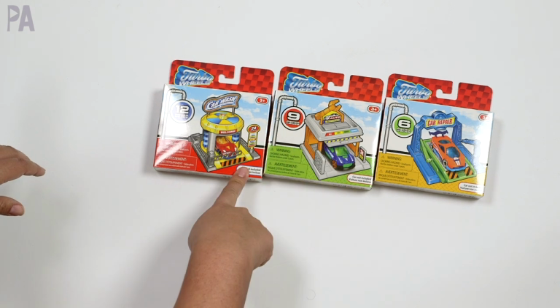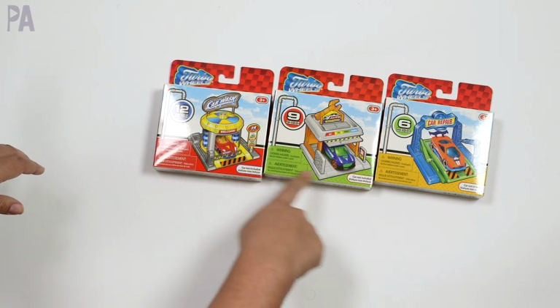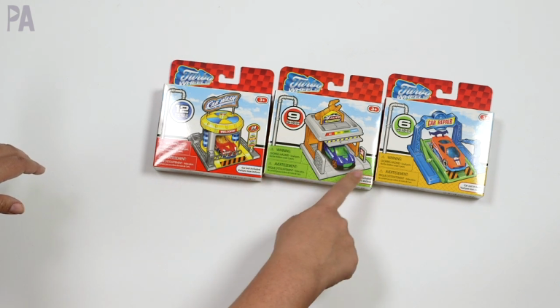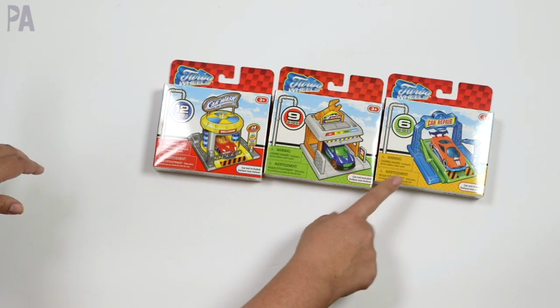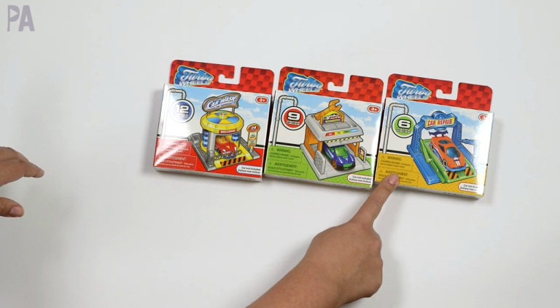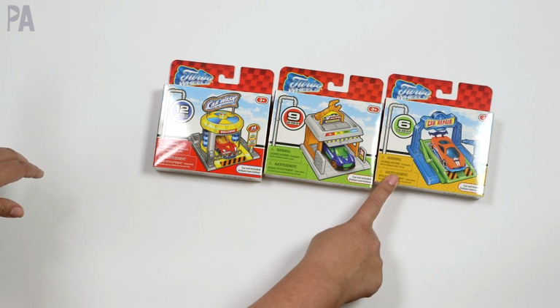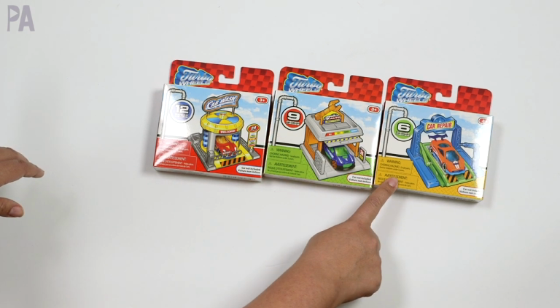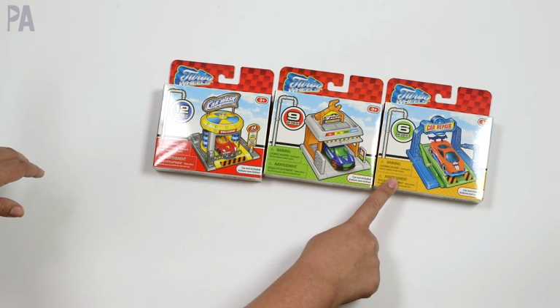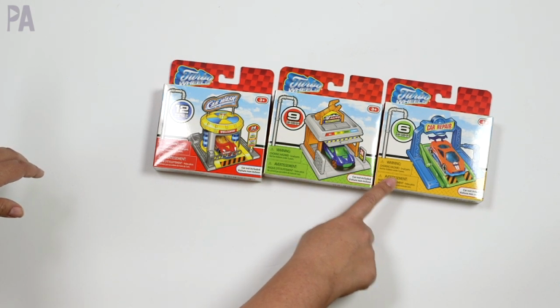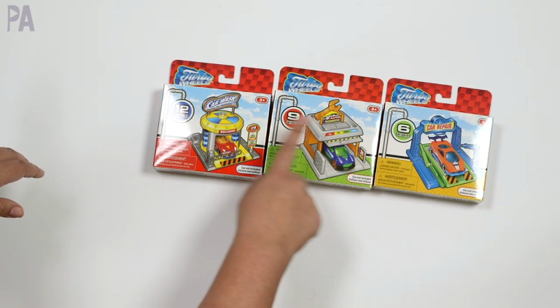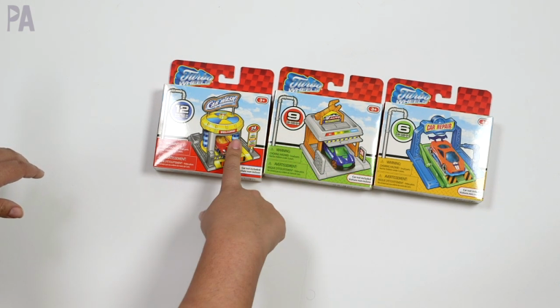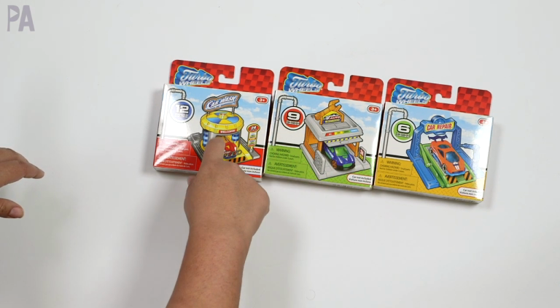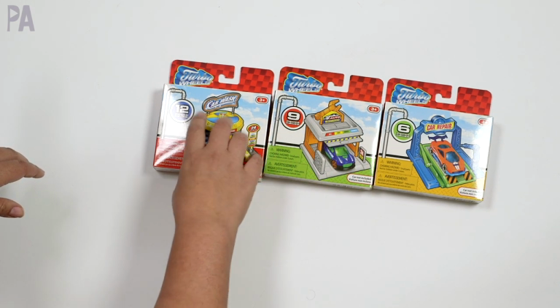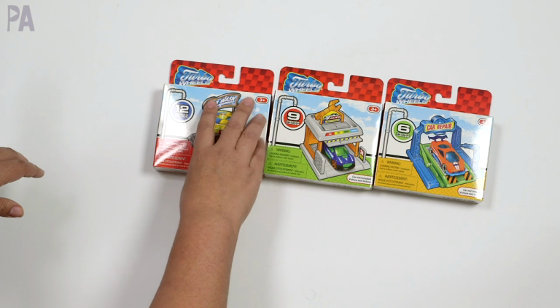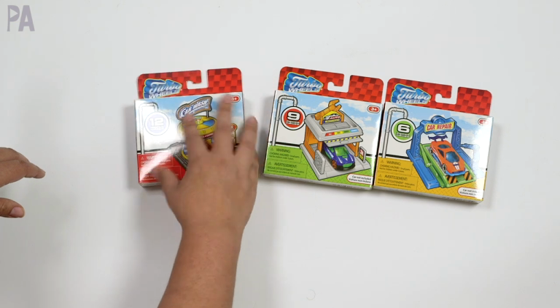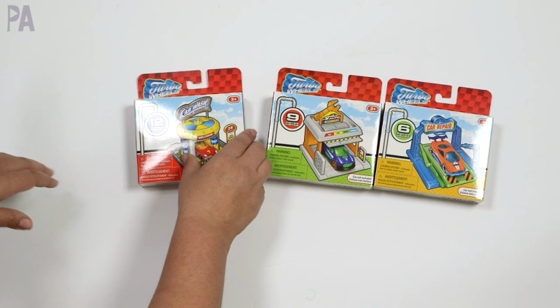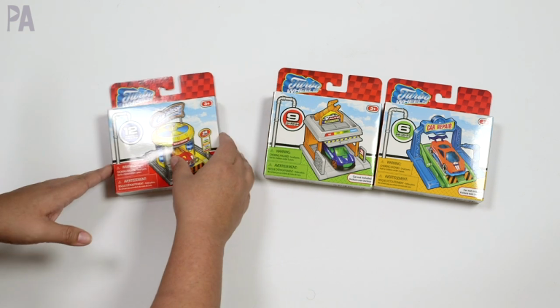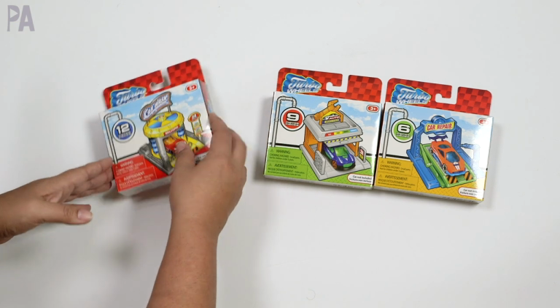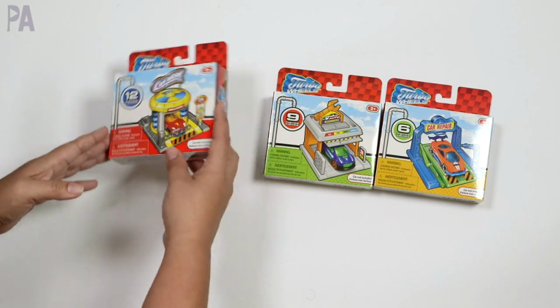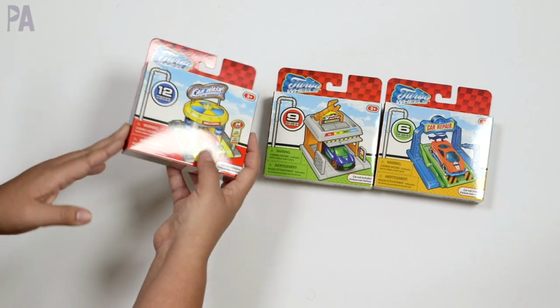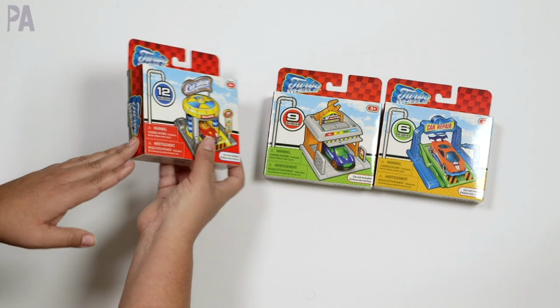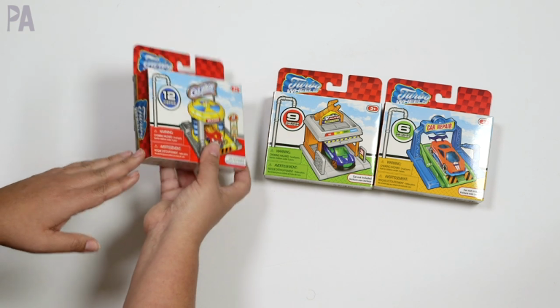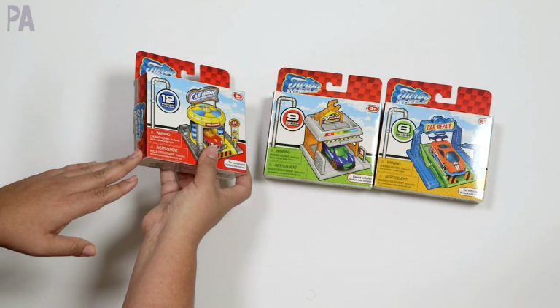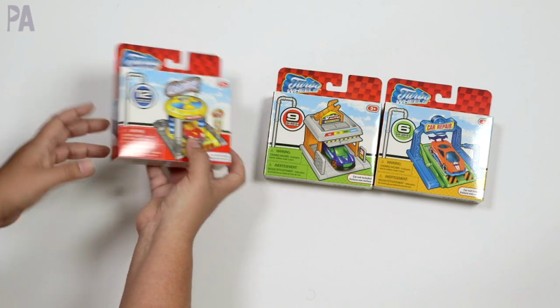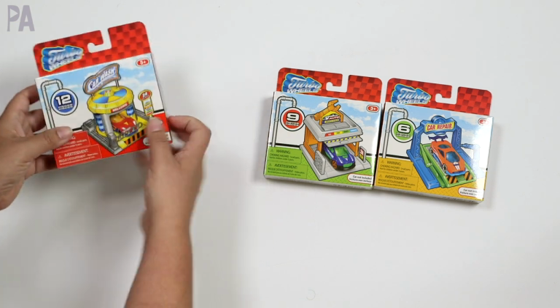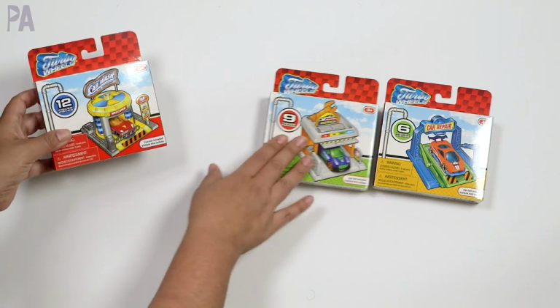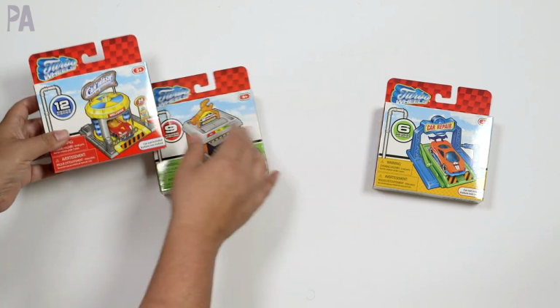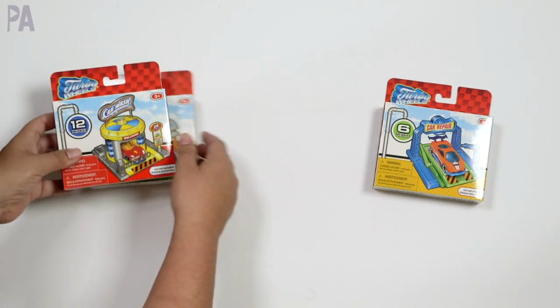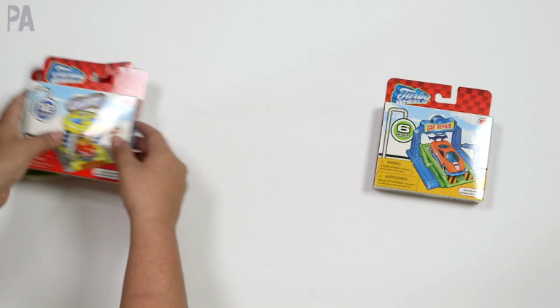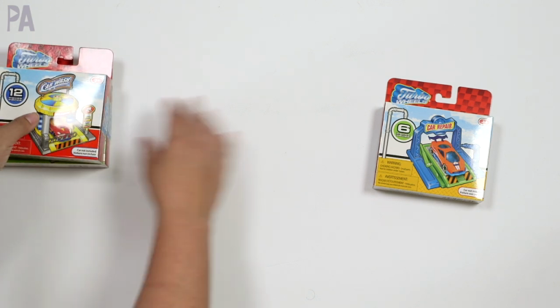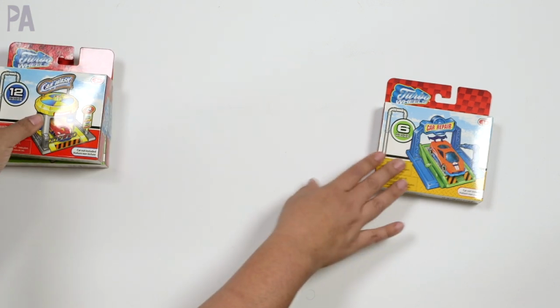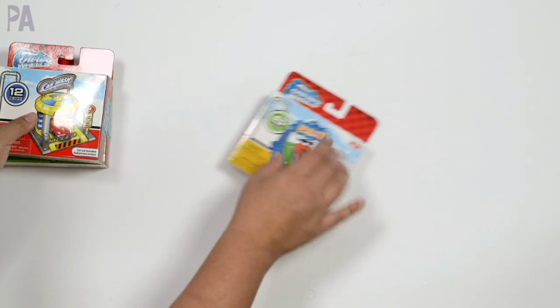It says on the box the cars are not included. I was thinking about that when I bought them in my shop-with-me — I showed you and said that I think the cars are included, but they are not. So you will need cars for them. This is more of an accessory pack.